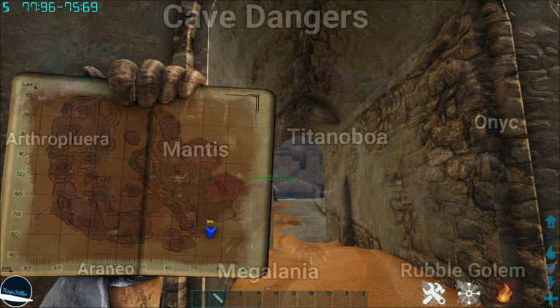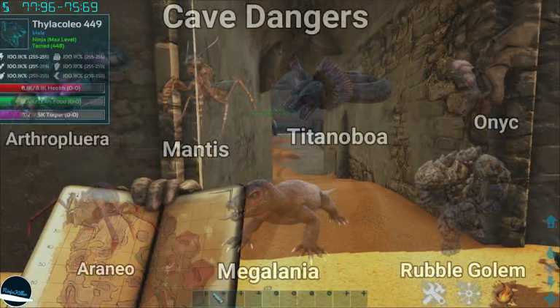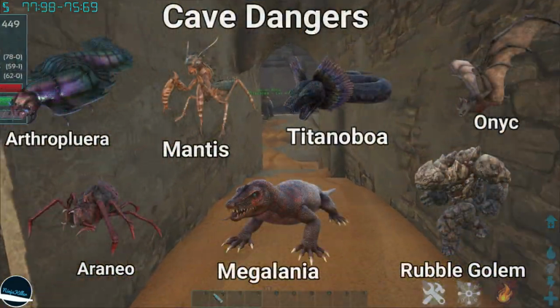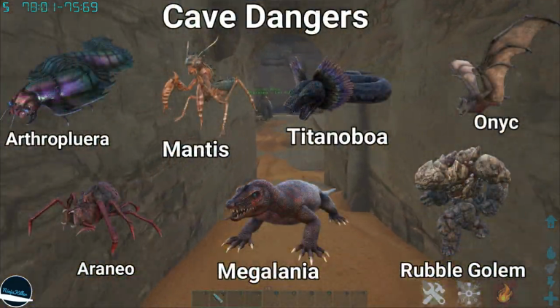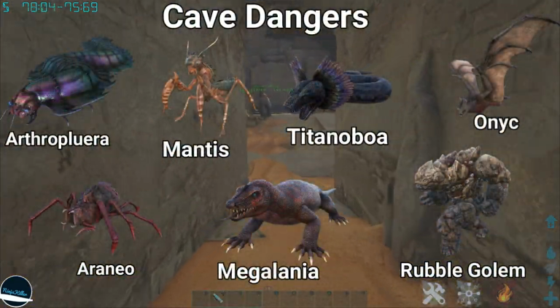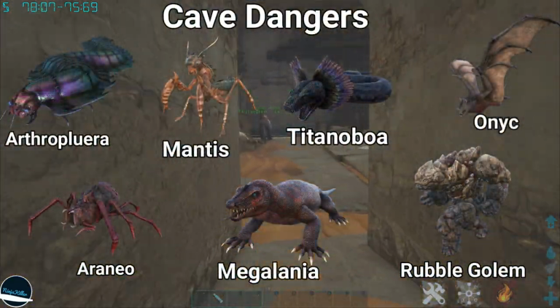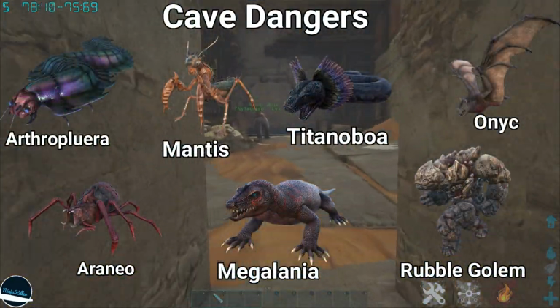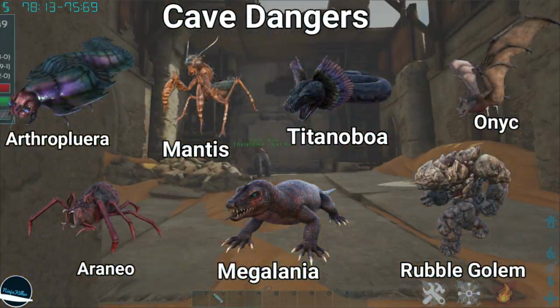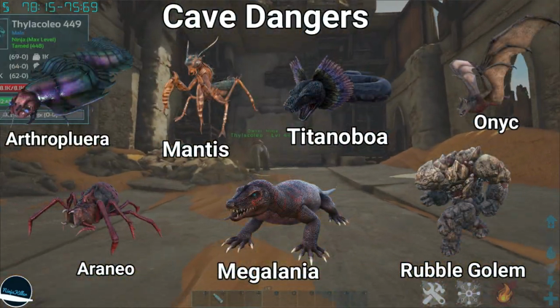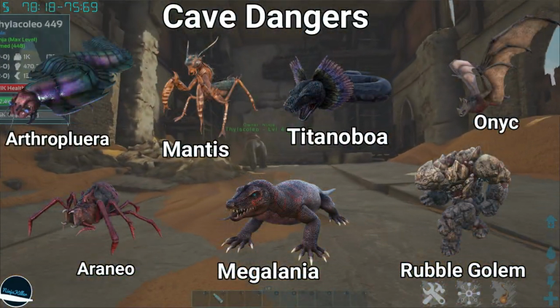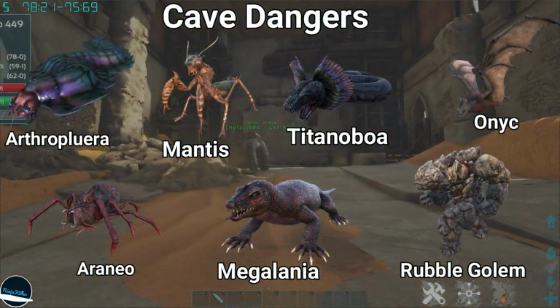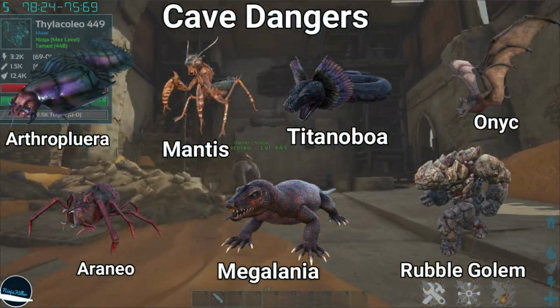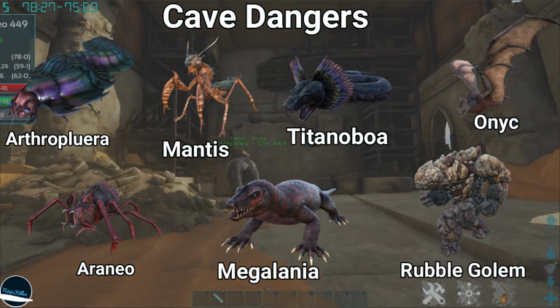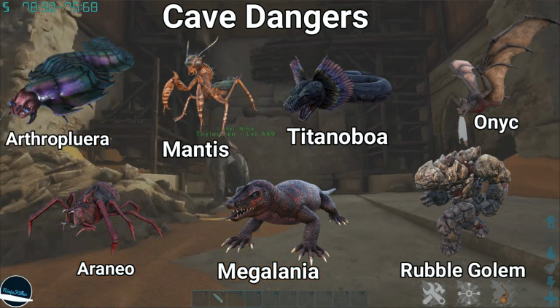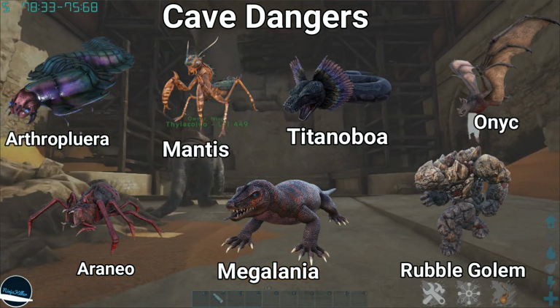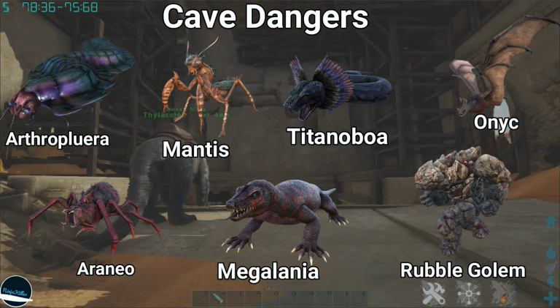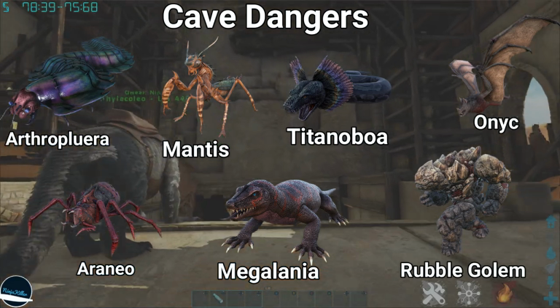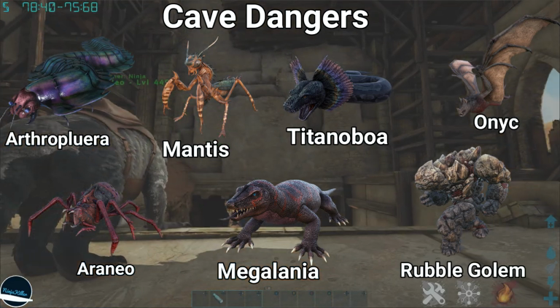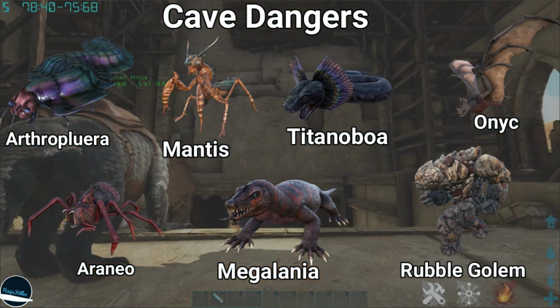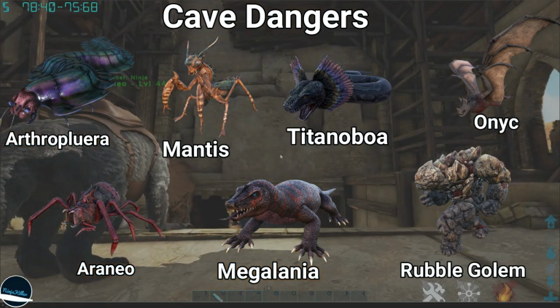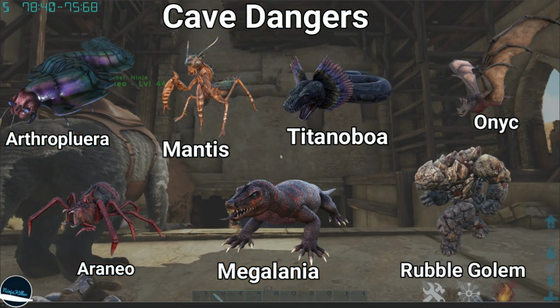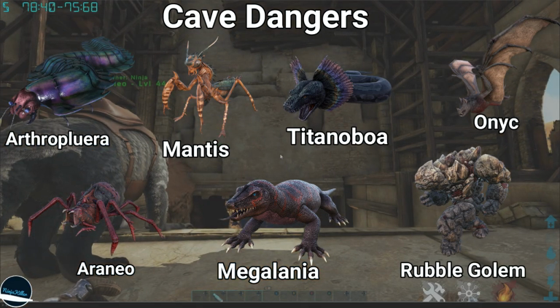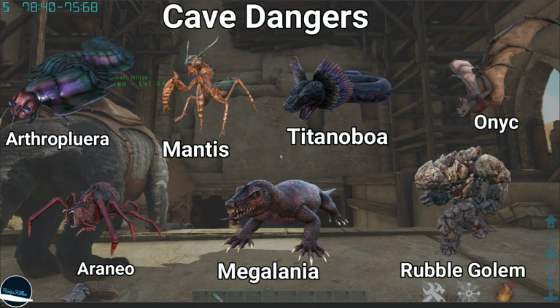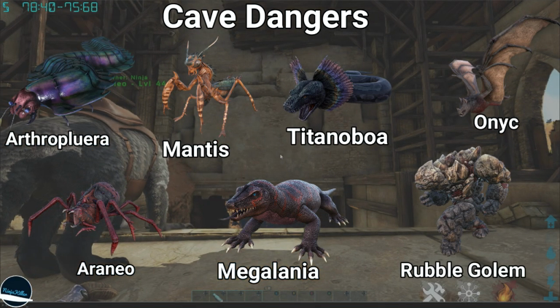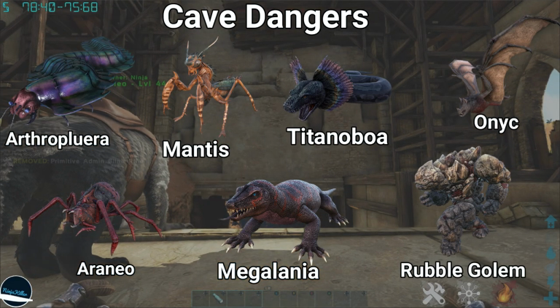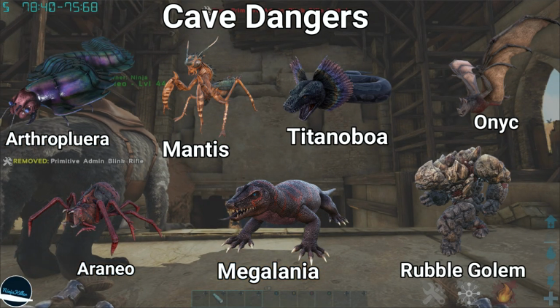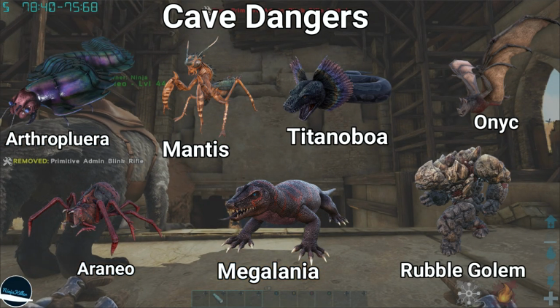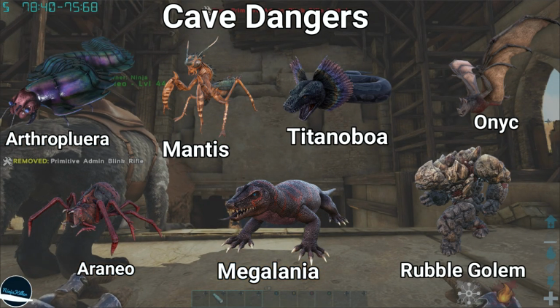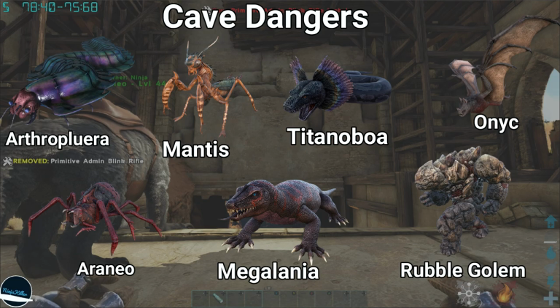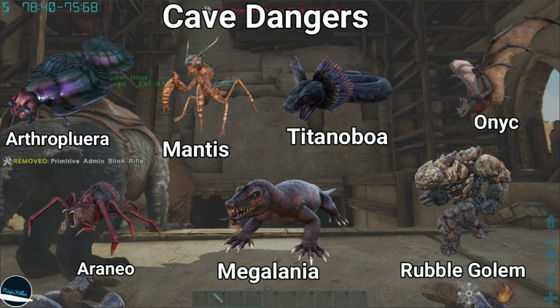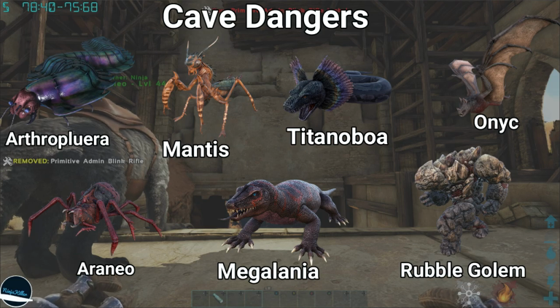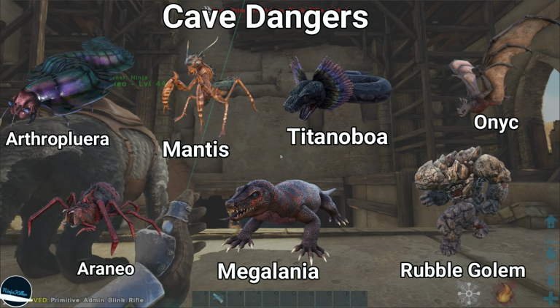The dangerous creatures you will face in this cave are going to be shown on the screen right now. Along with that, you also have to deal with dangerous ledges which cause instant death, as well as cave shifting from hot to cold temperatures.